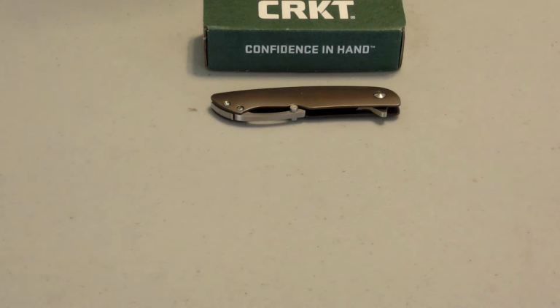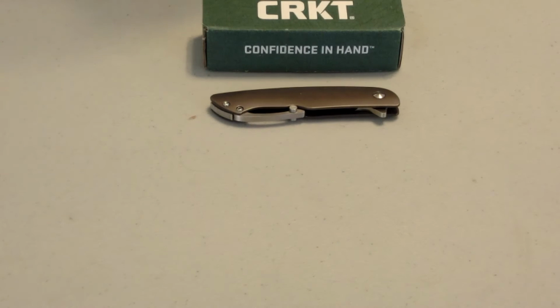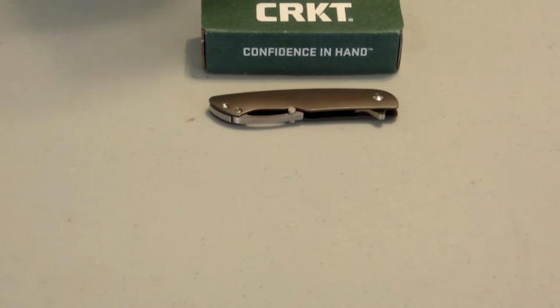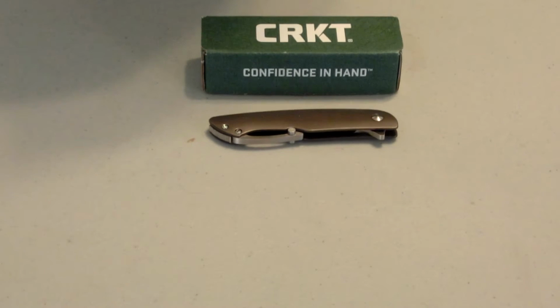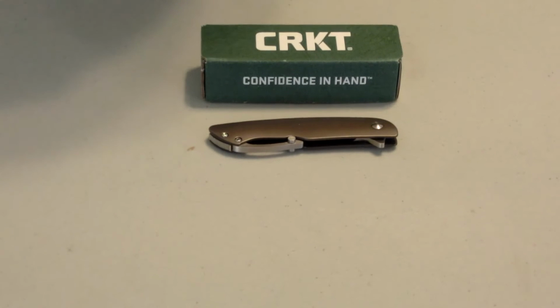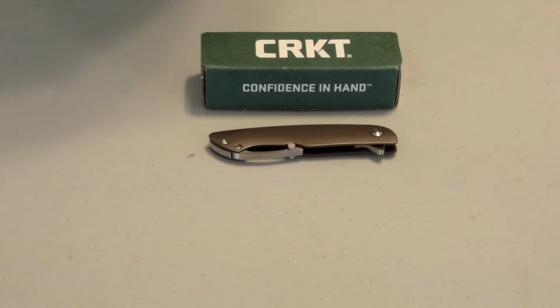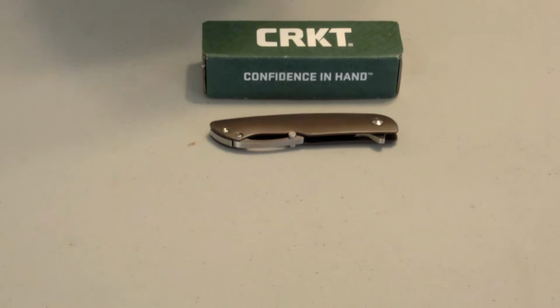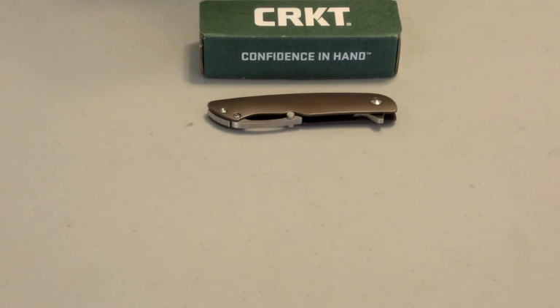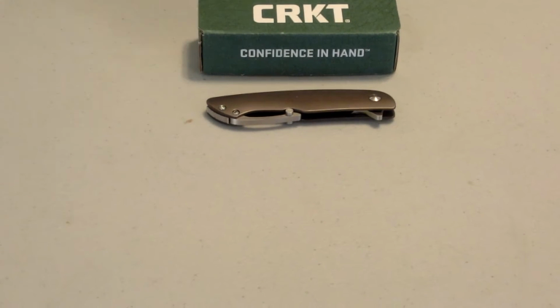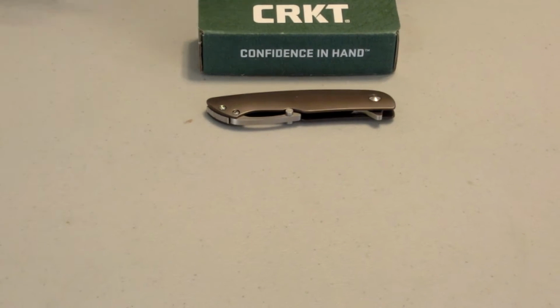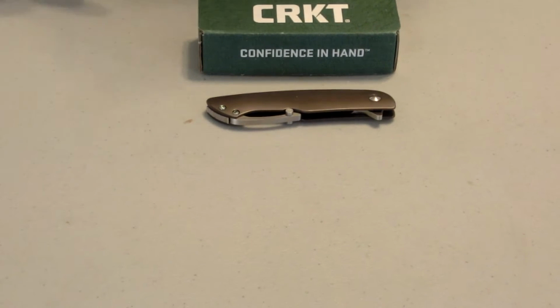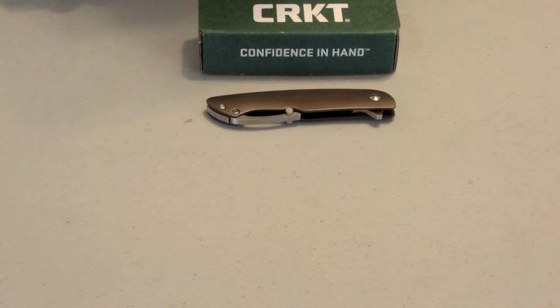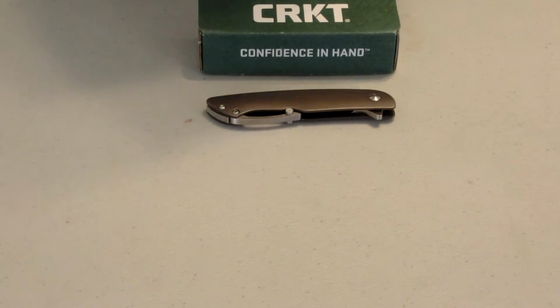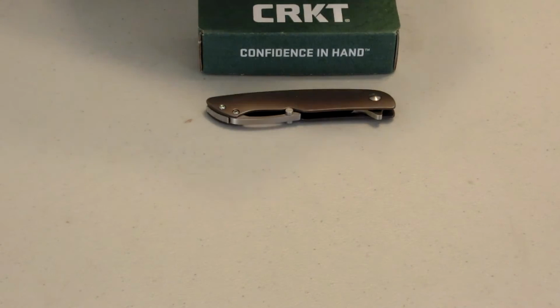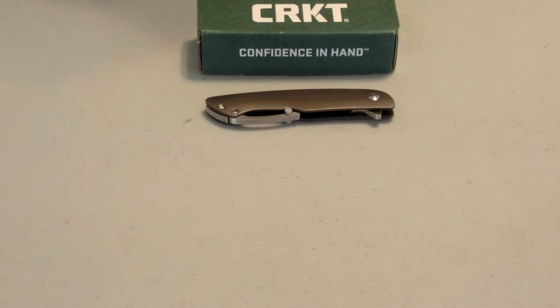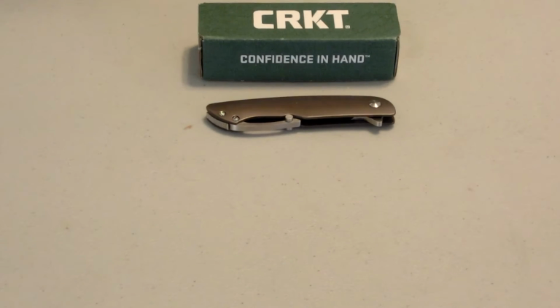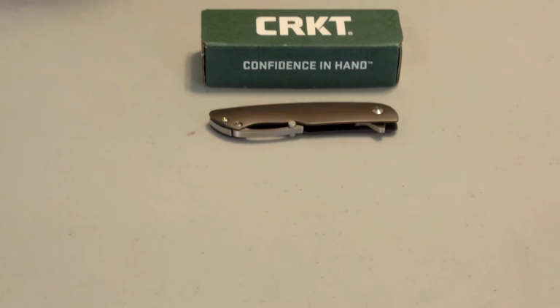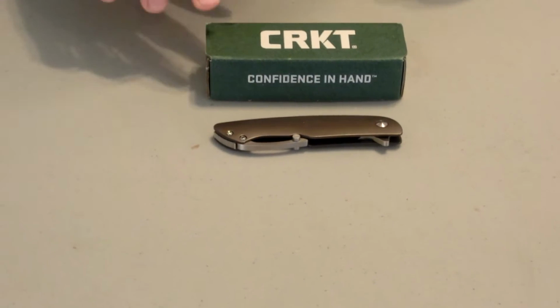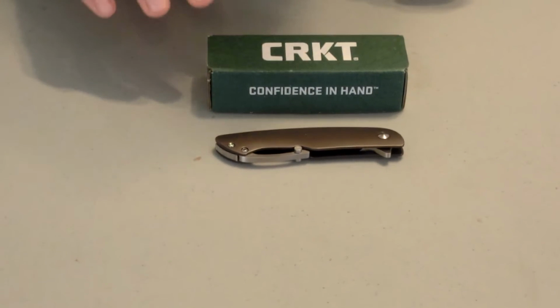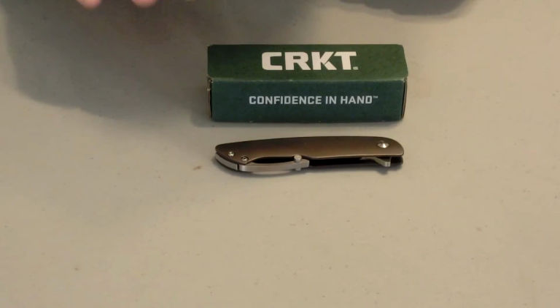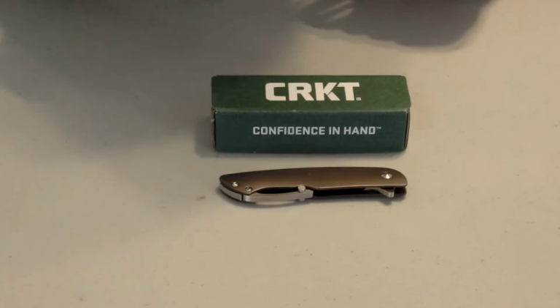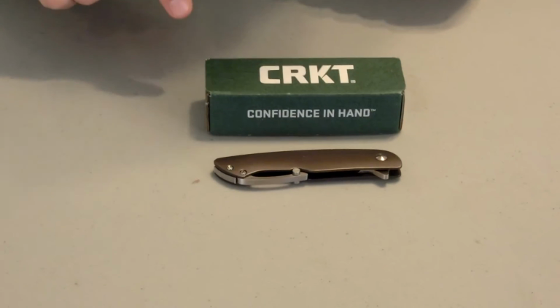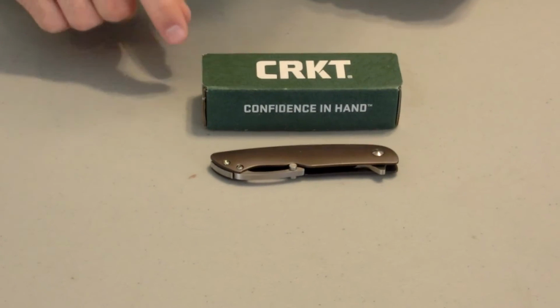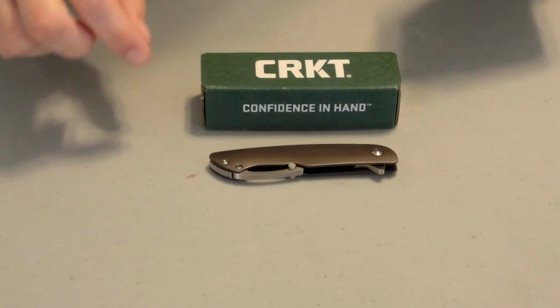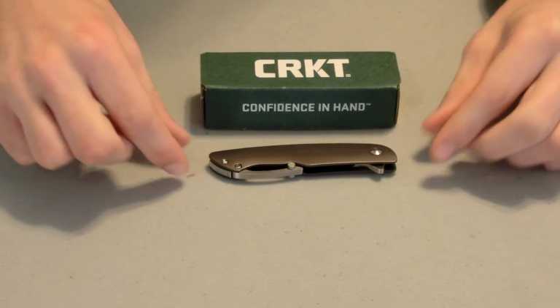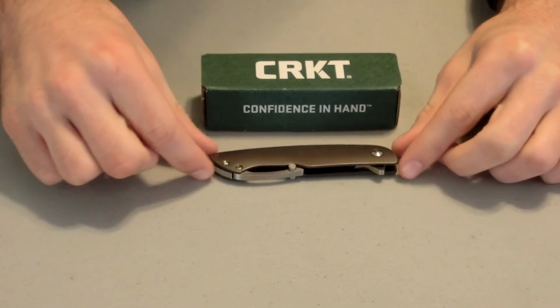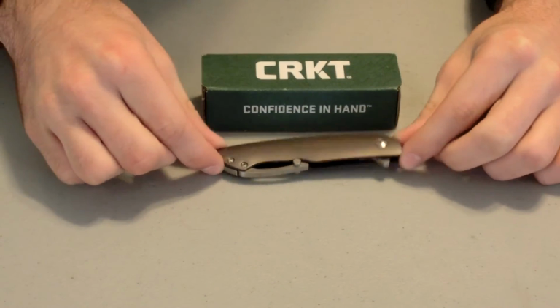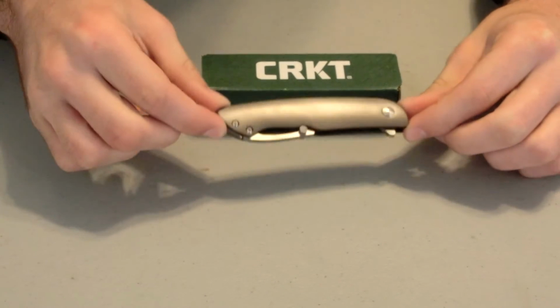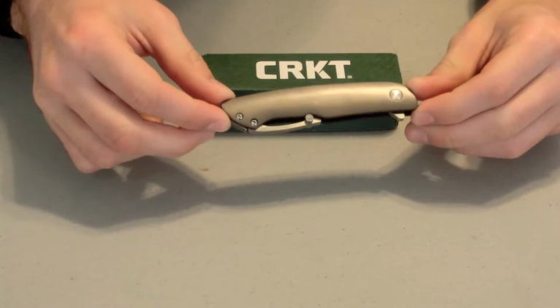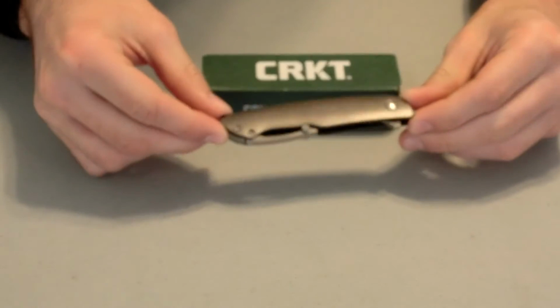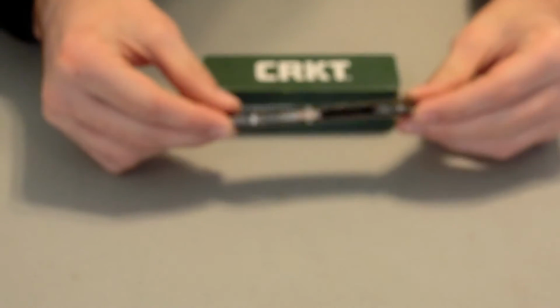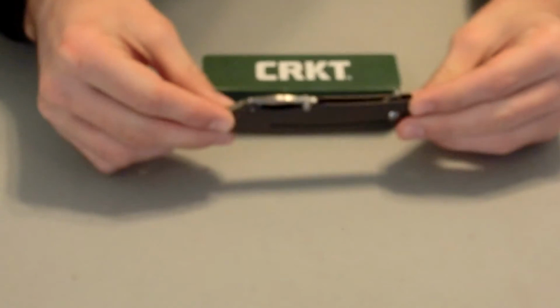What's up guys? This is SC Survival with another knife review. Today we're going to be looking at the CRKT Swindle. This is a really unique knife design.